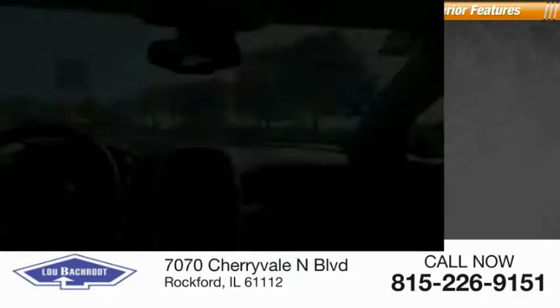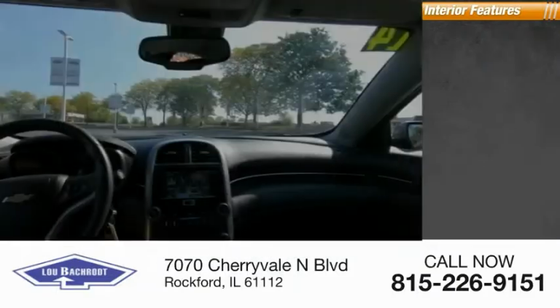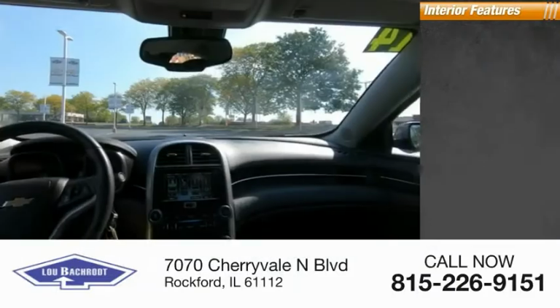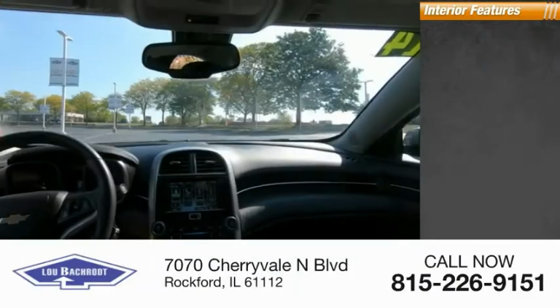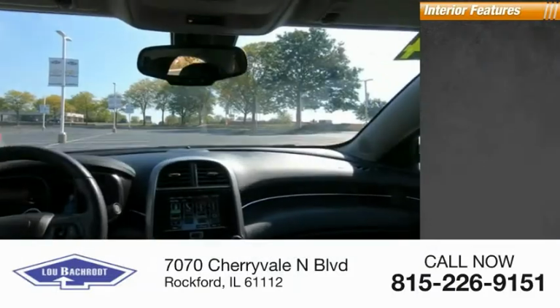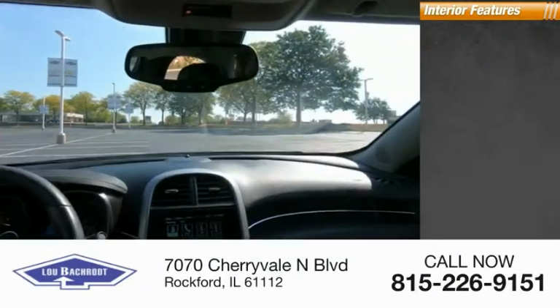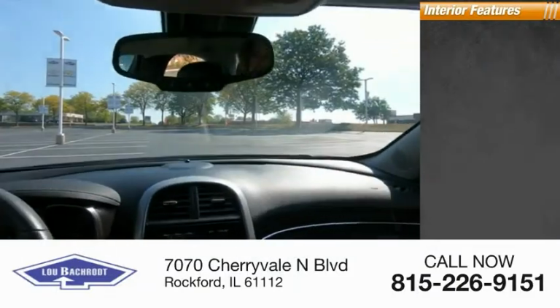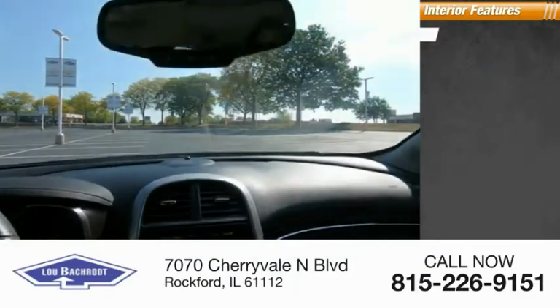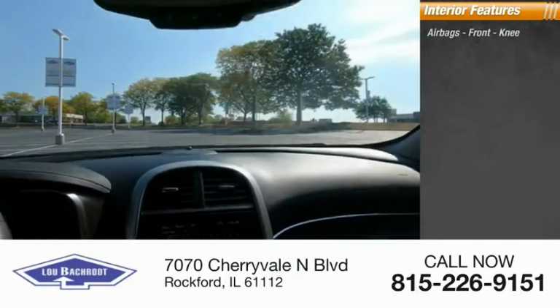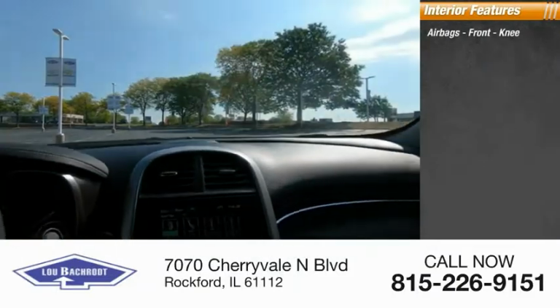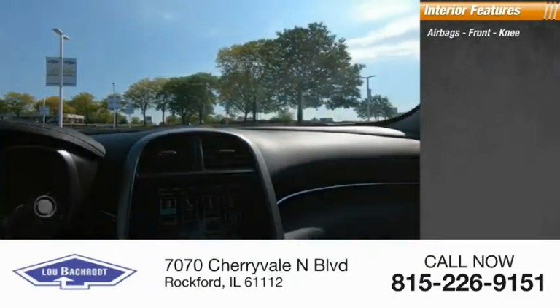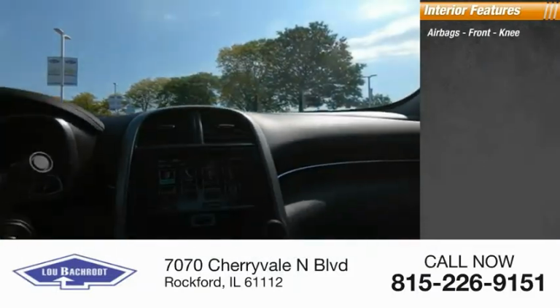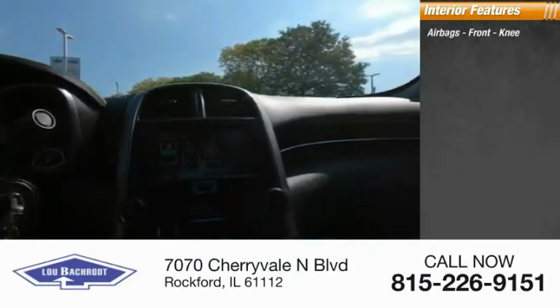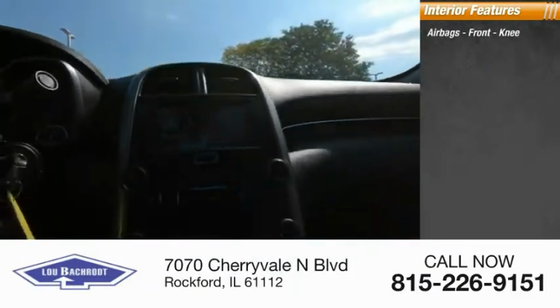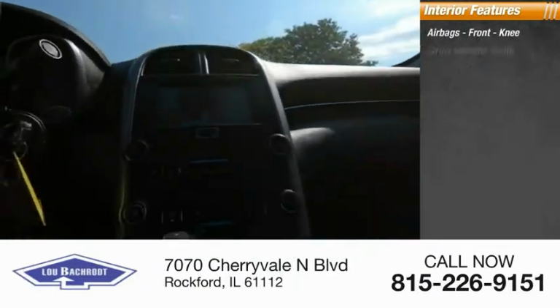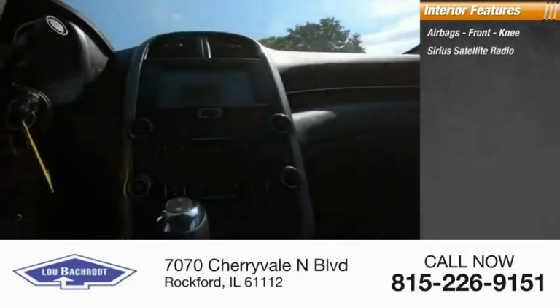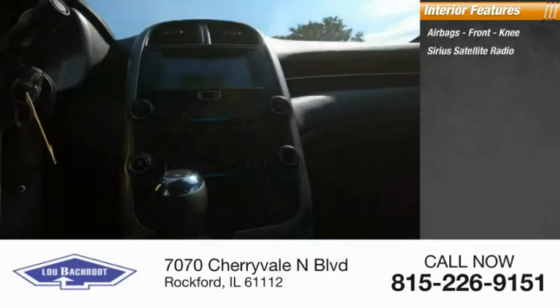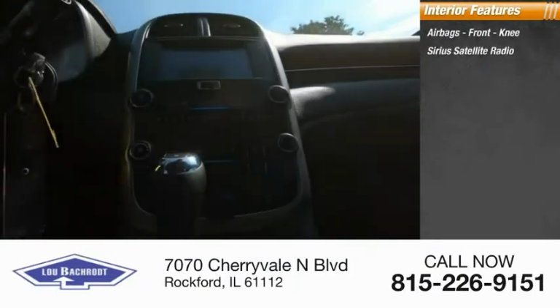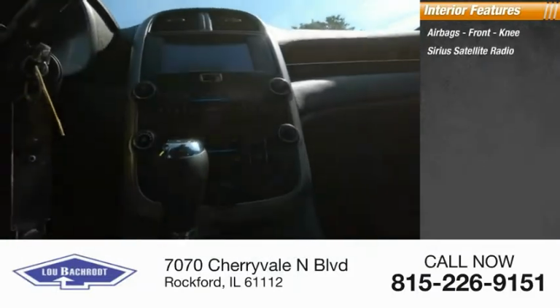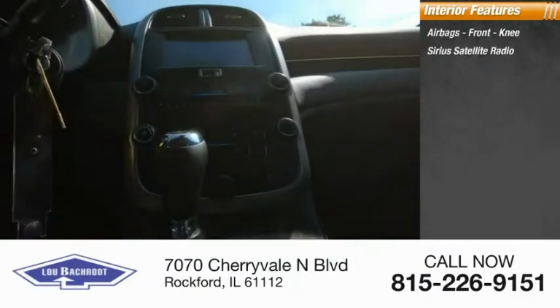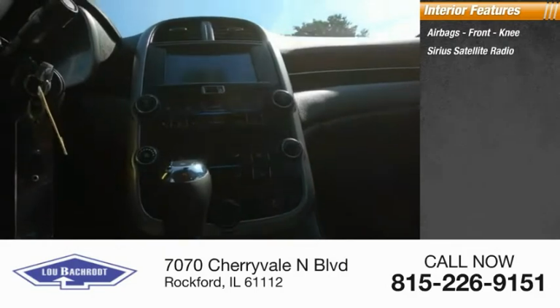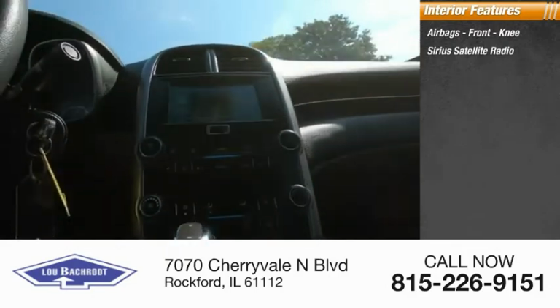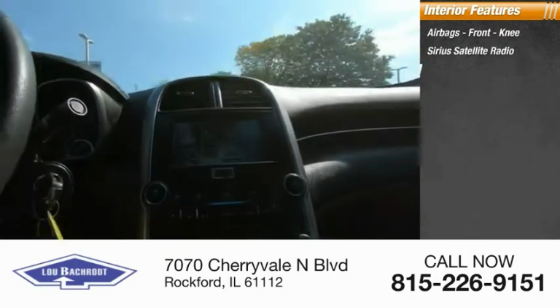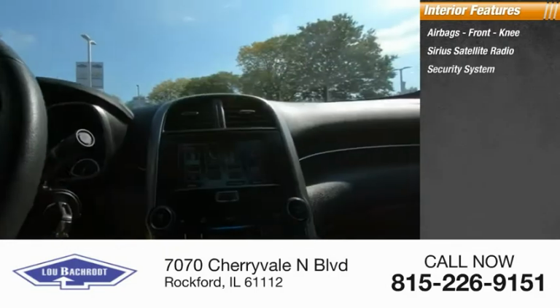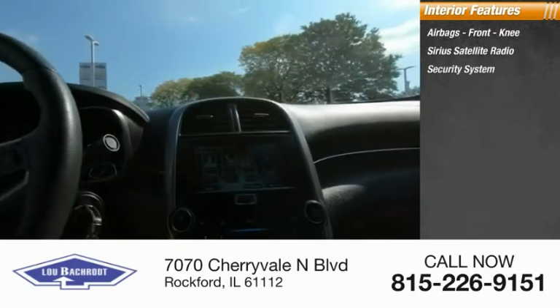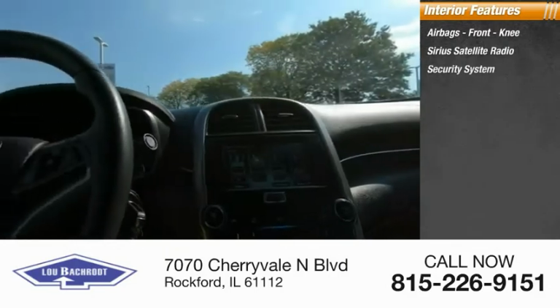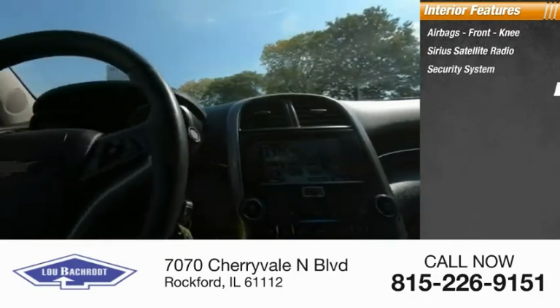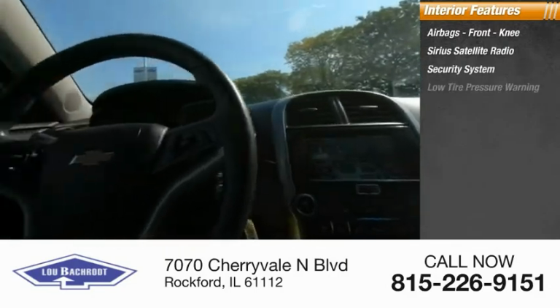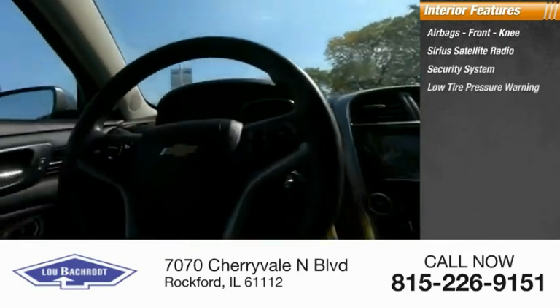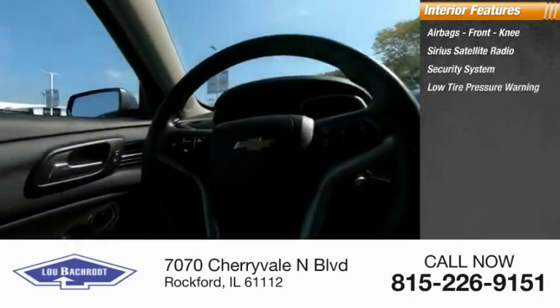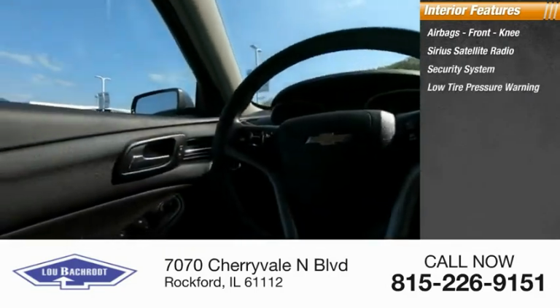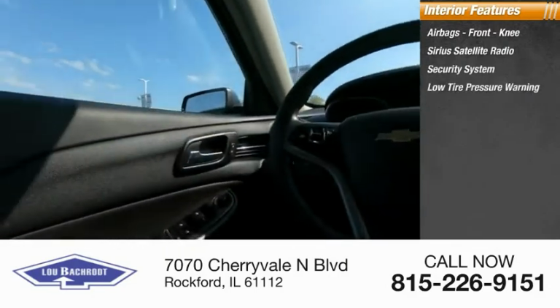Inside you'll find airbags, front knee airbag, Sirius satellite radio, security system, and low tire pressure warning.